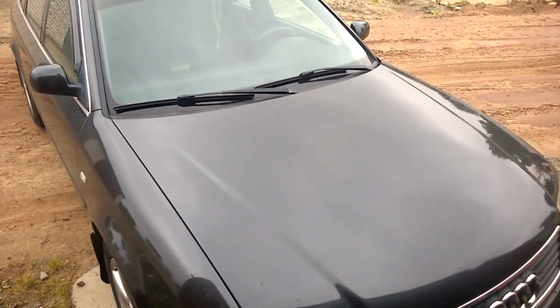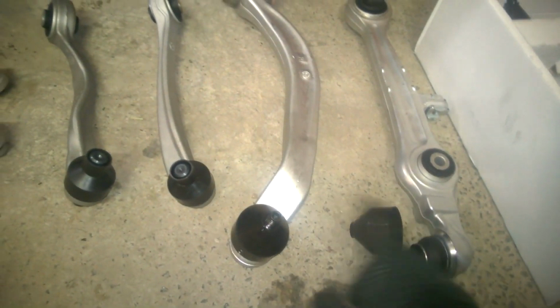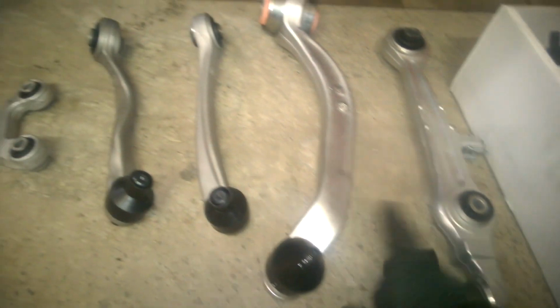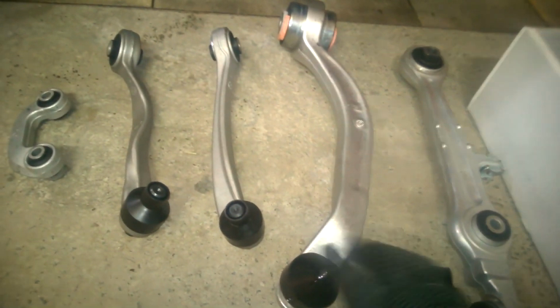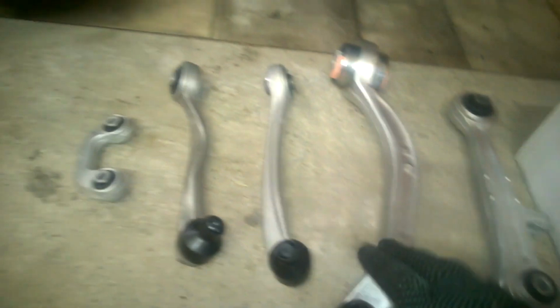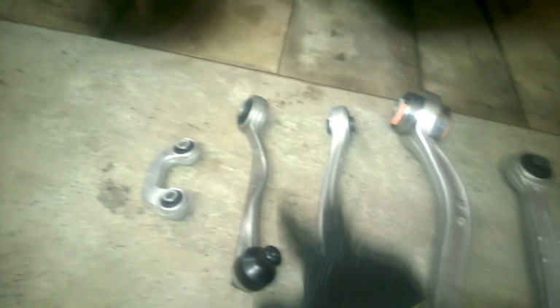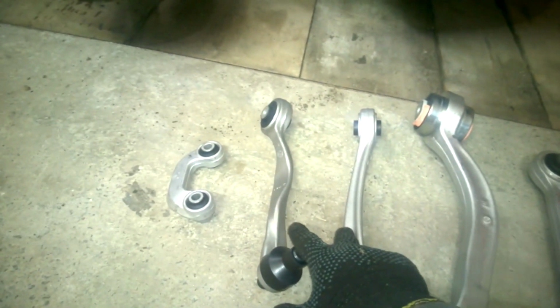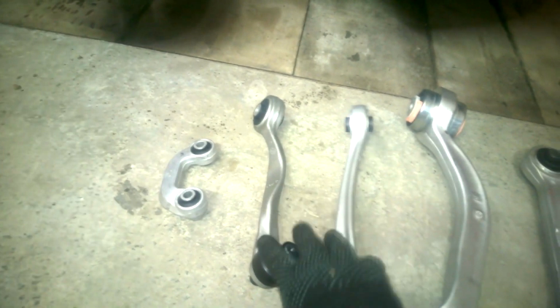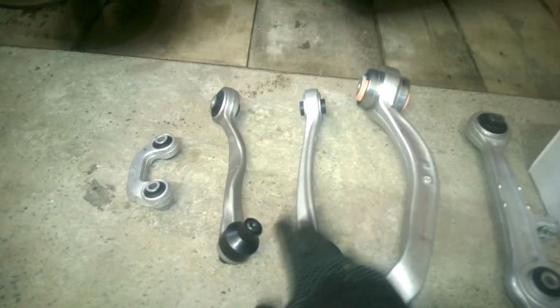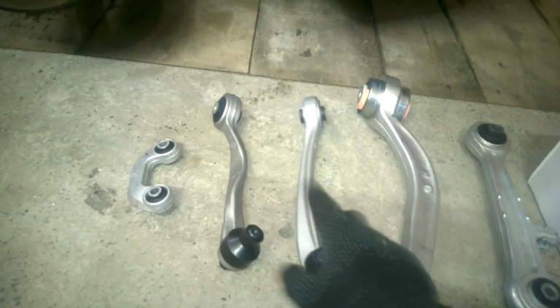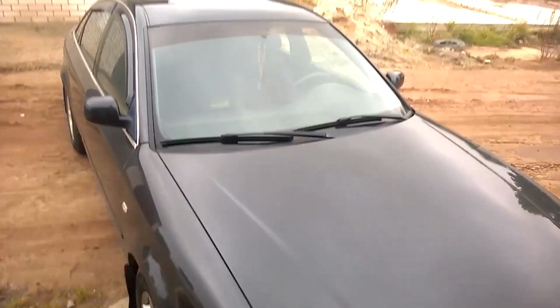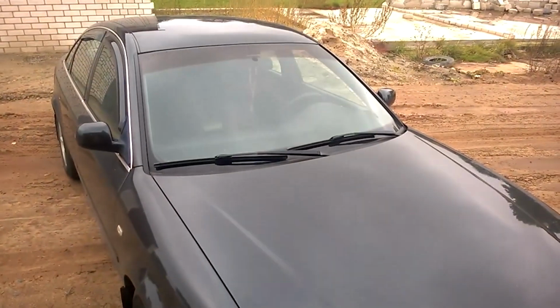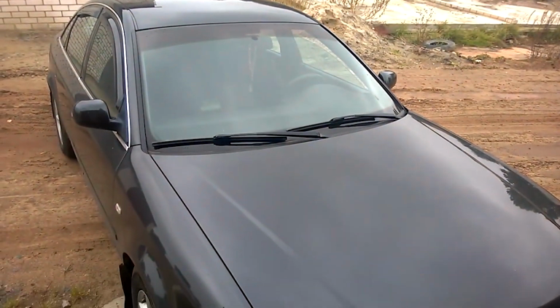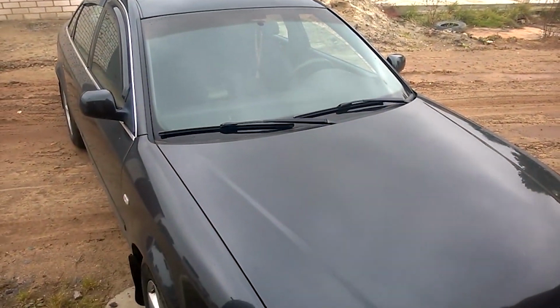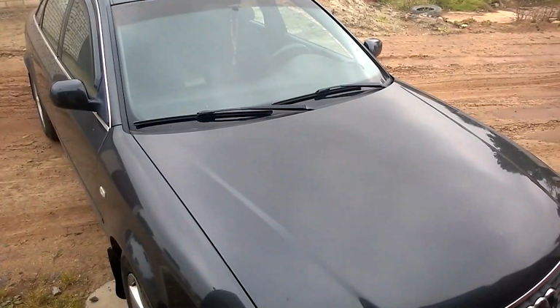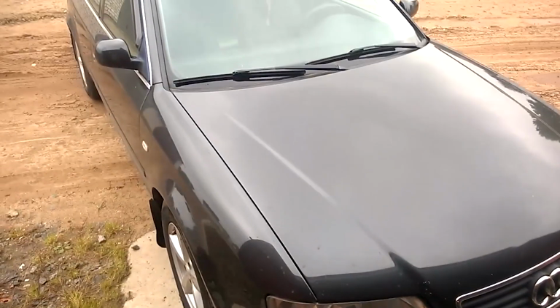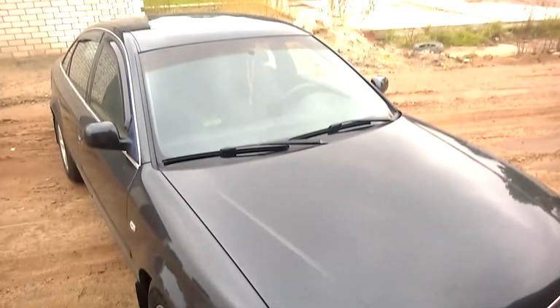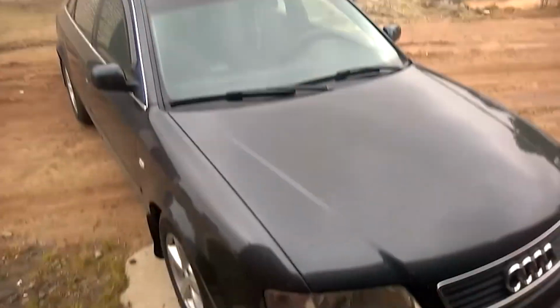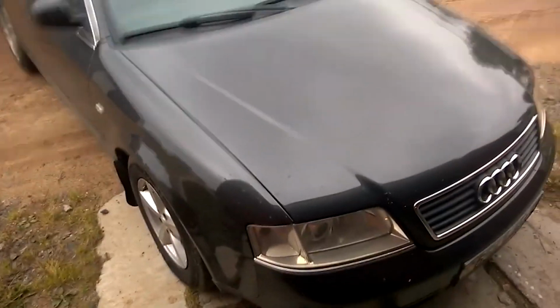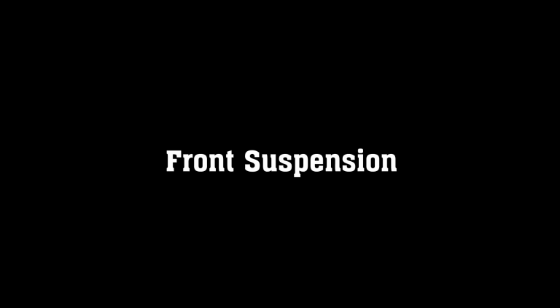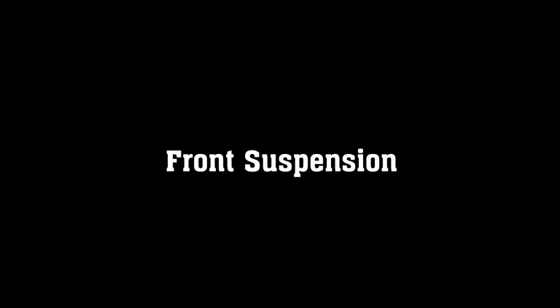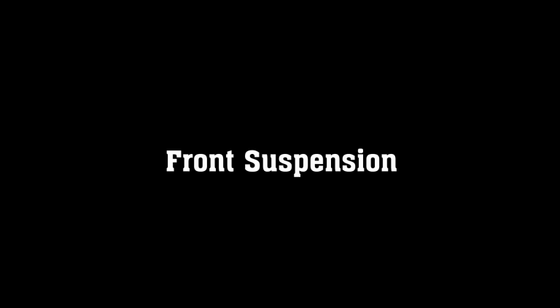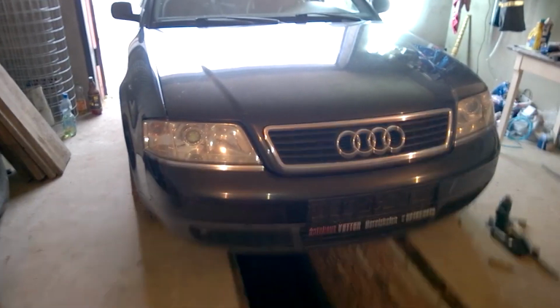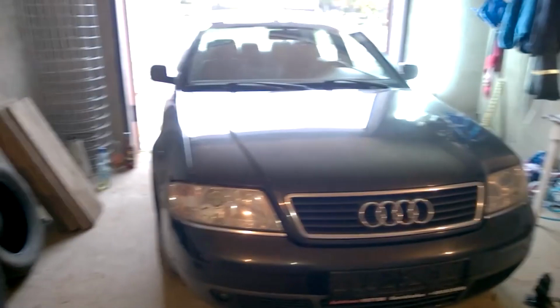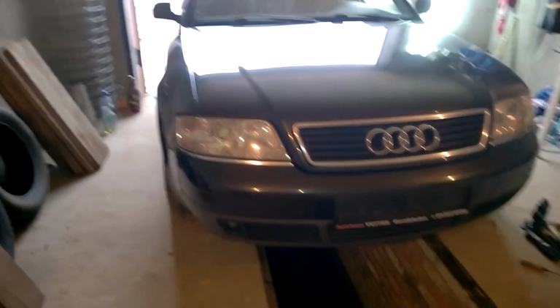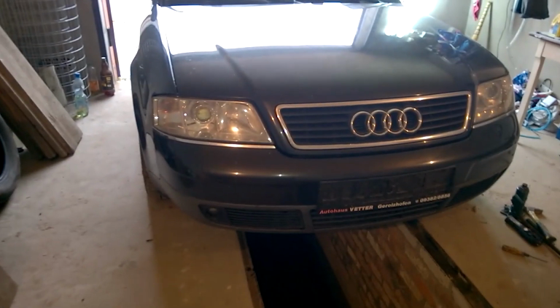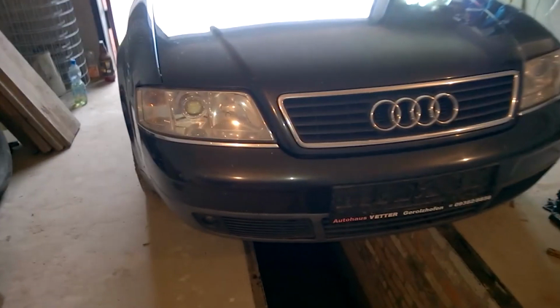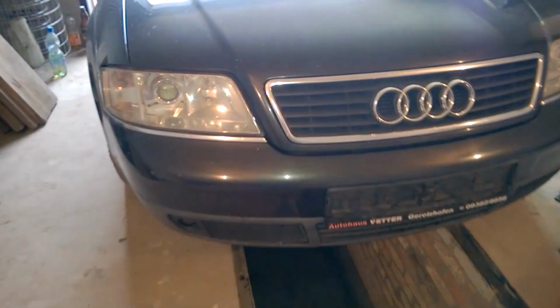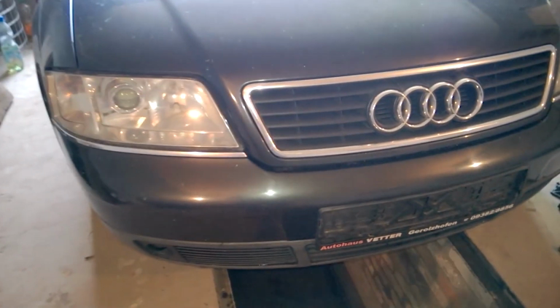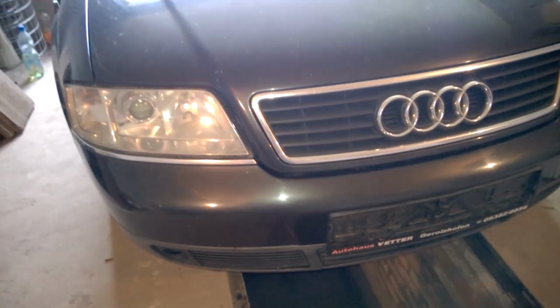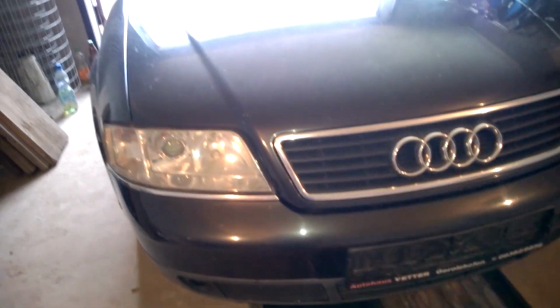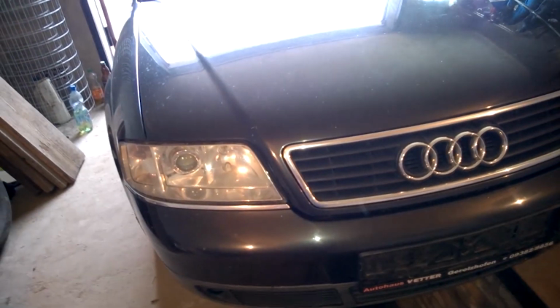Let's take a closer look at the front and rear suspension — how much the control arms cost, what condition they are in, and how much their replacement will be. Let's start with the front suspension by going under the car and taking a closer look.